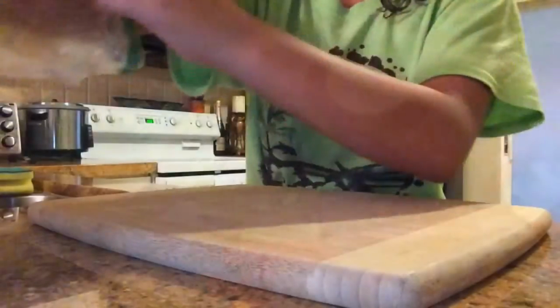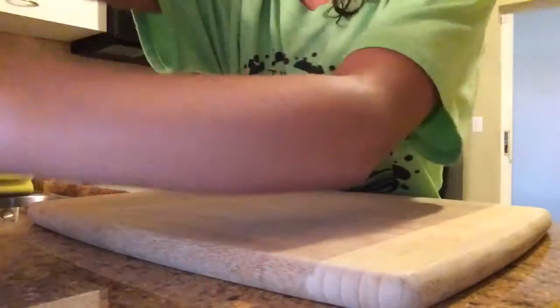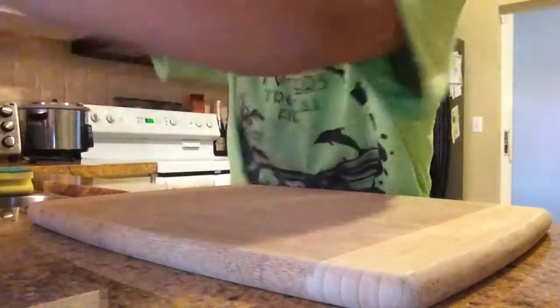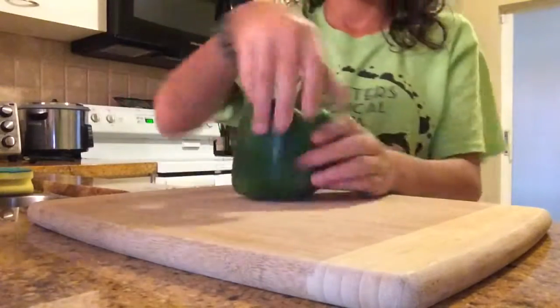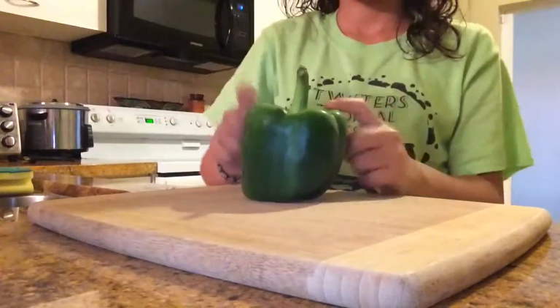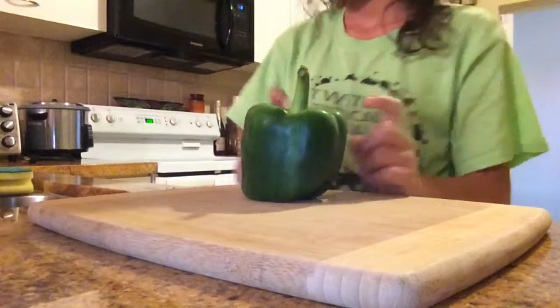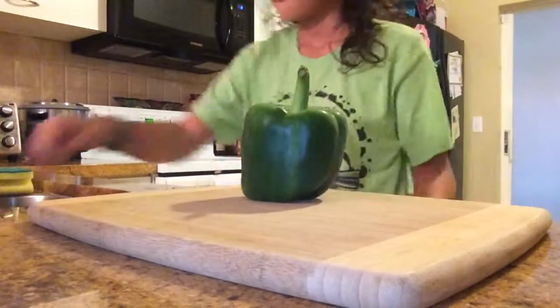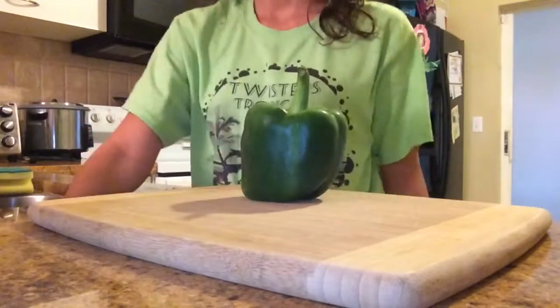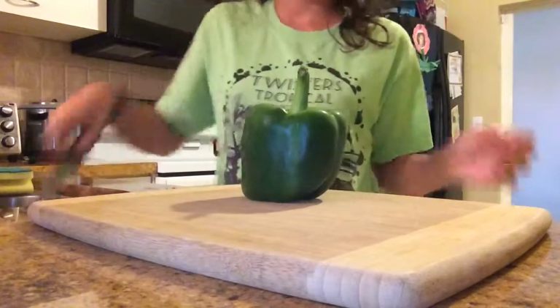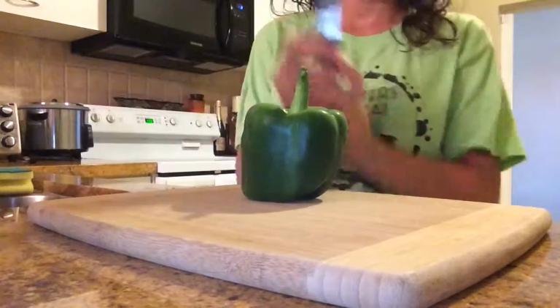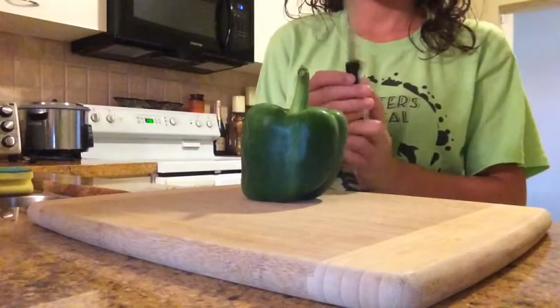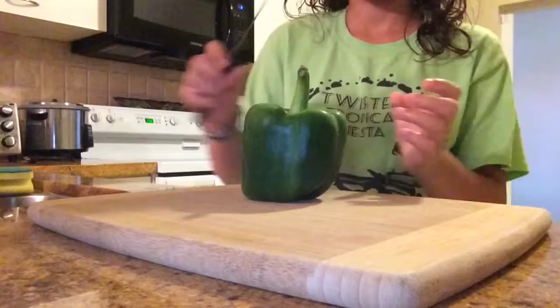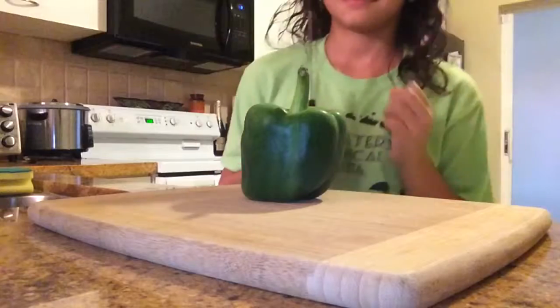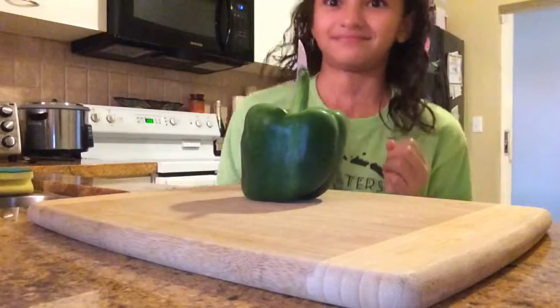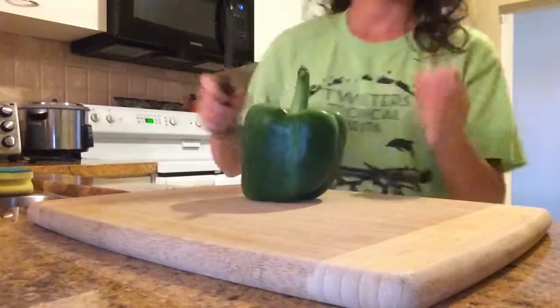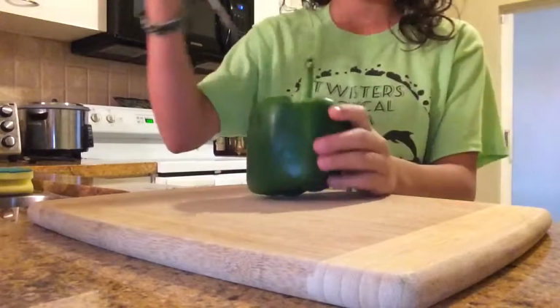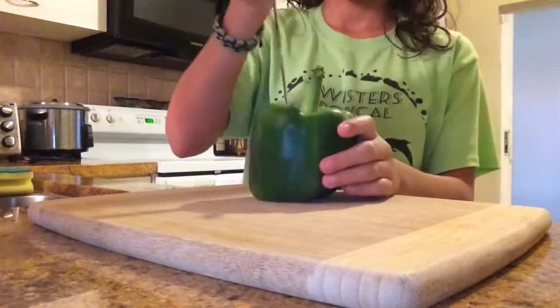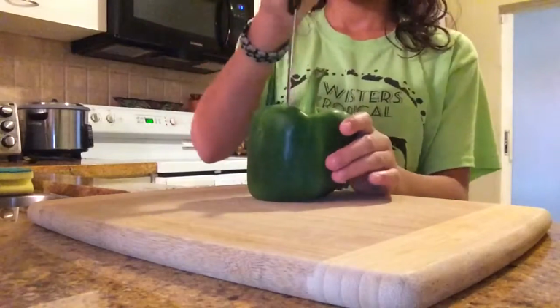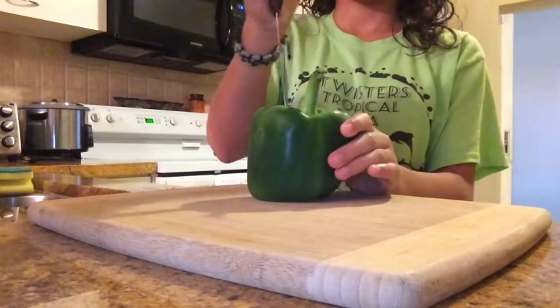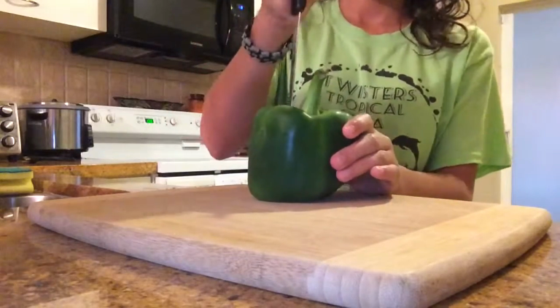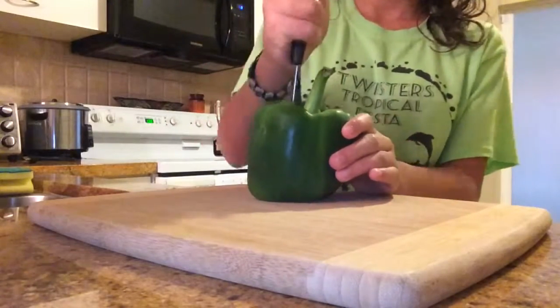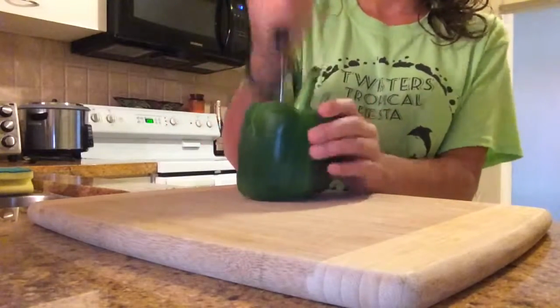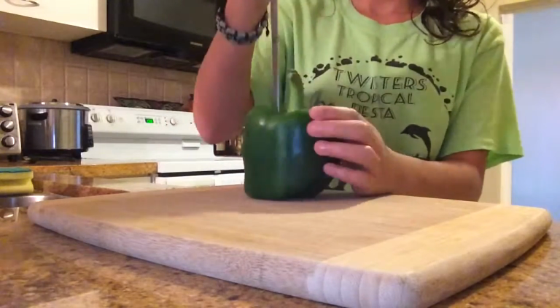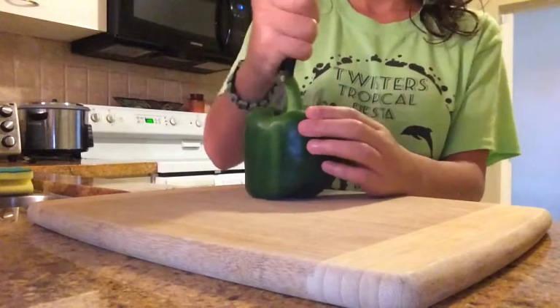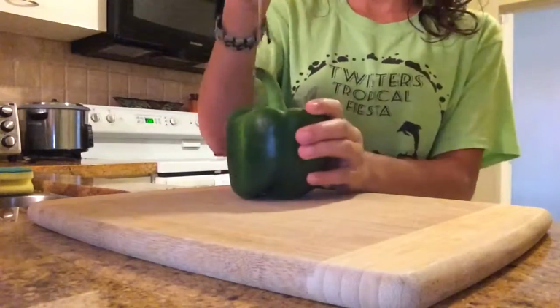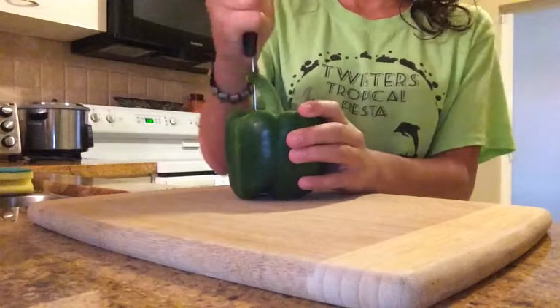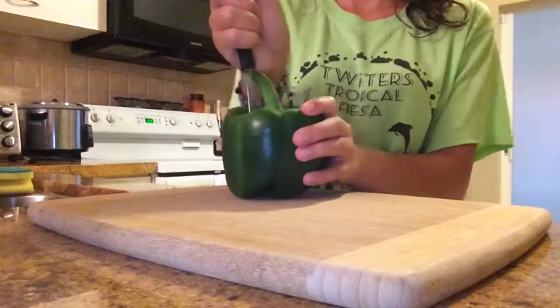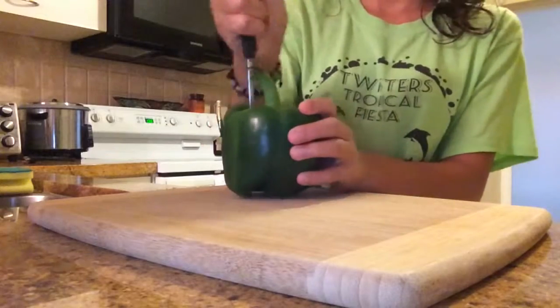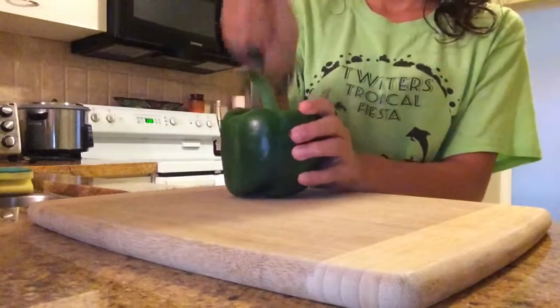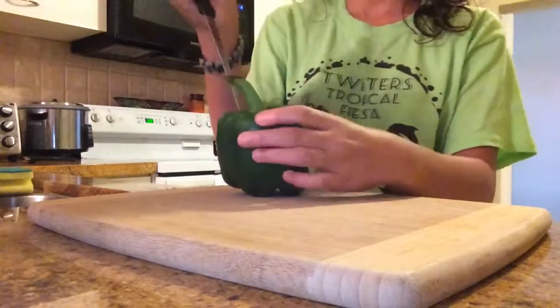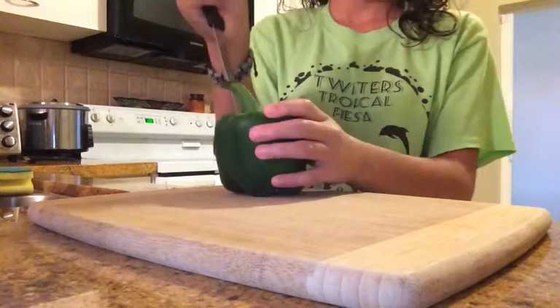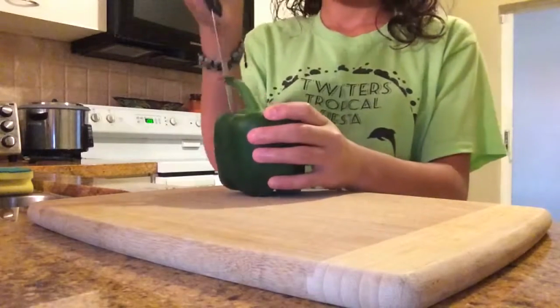The first thing I'm going to do is get a bell pepper and take out all the seeds. Make sure to cut off the stems from it. So make sure to cut off the white part and the seeds.